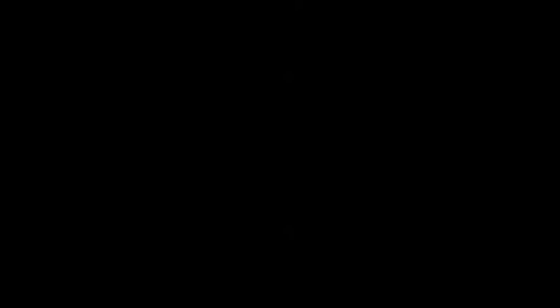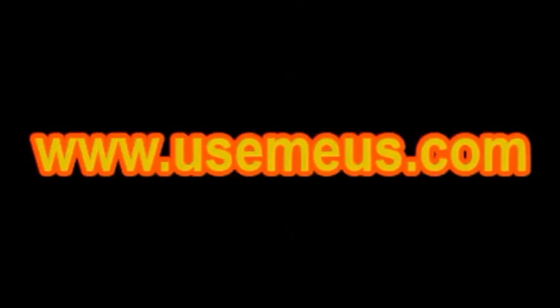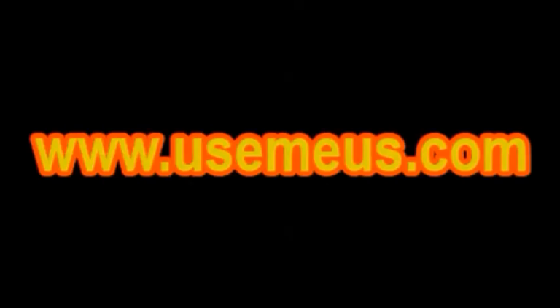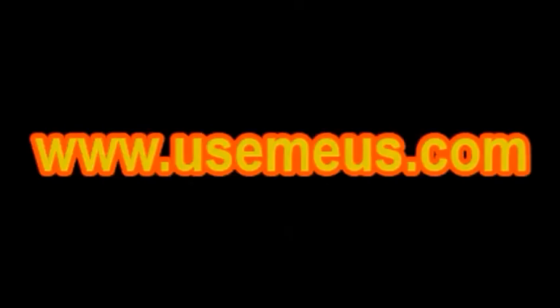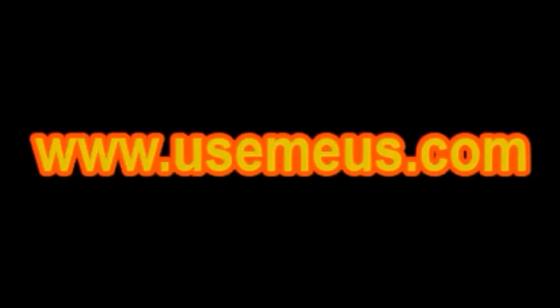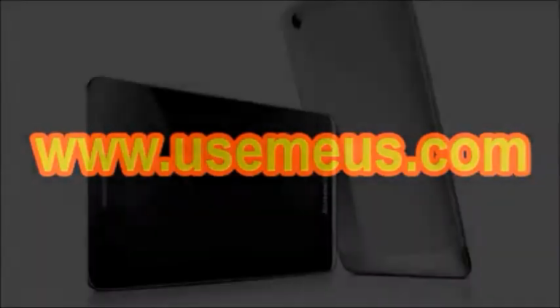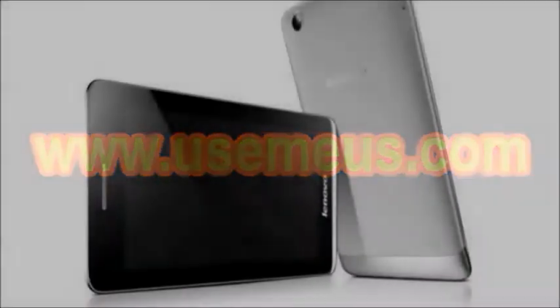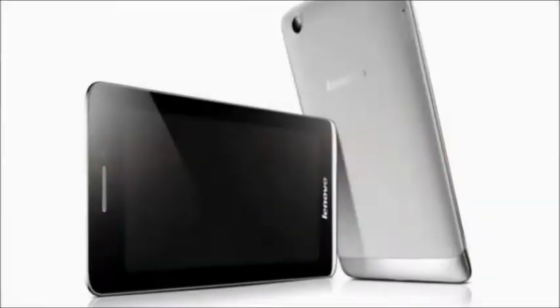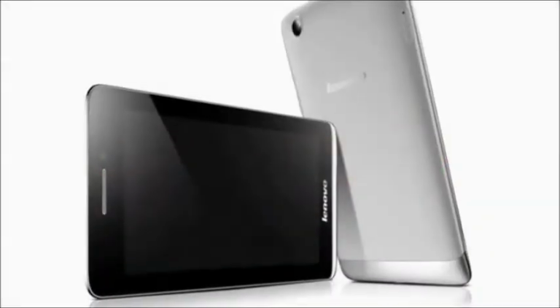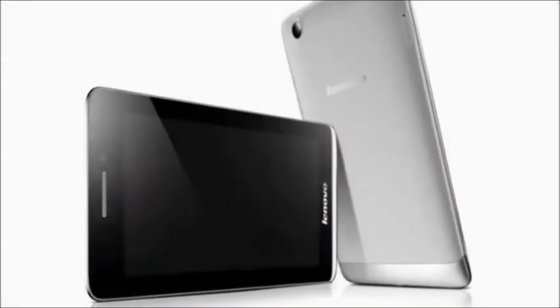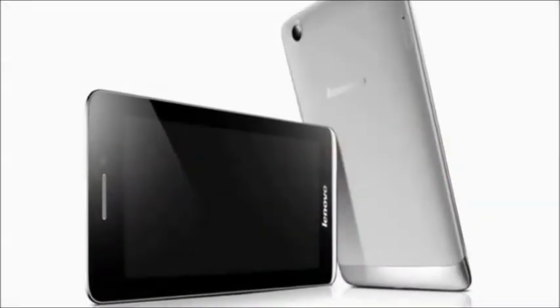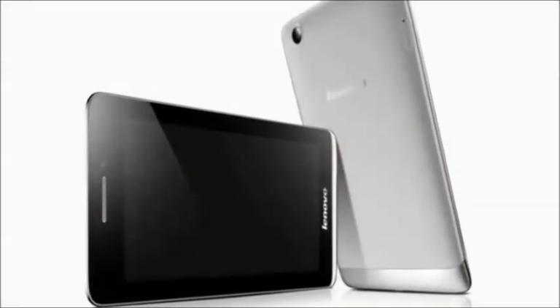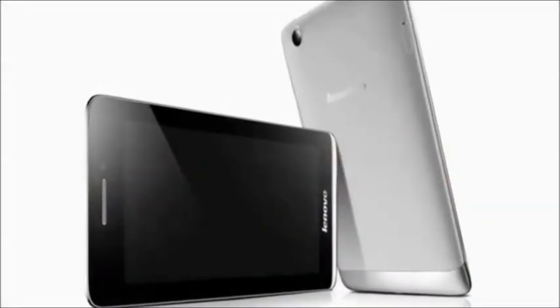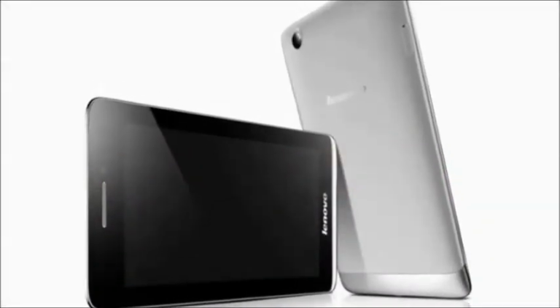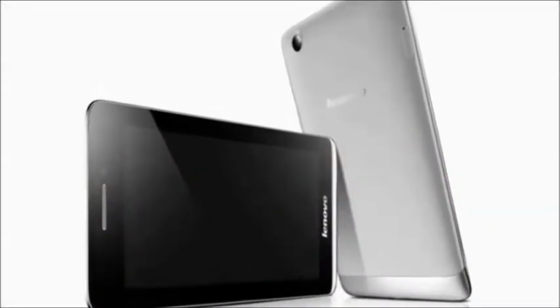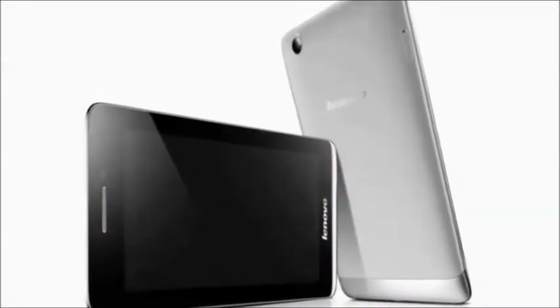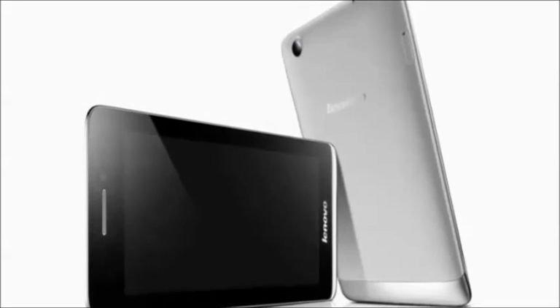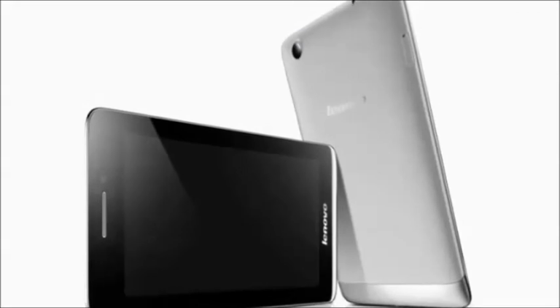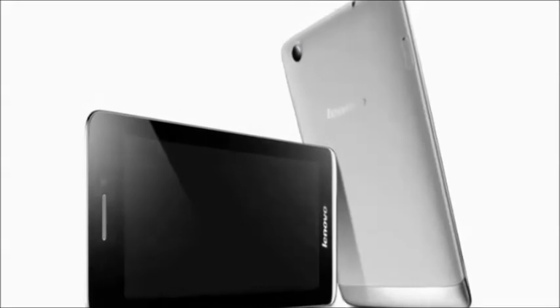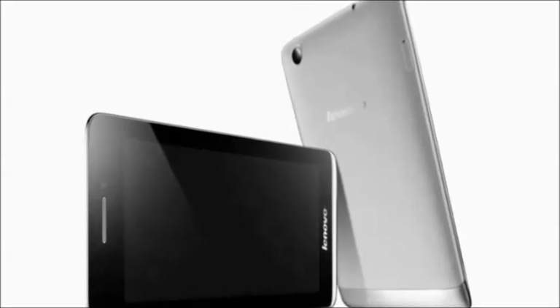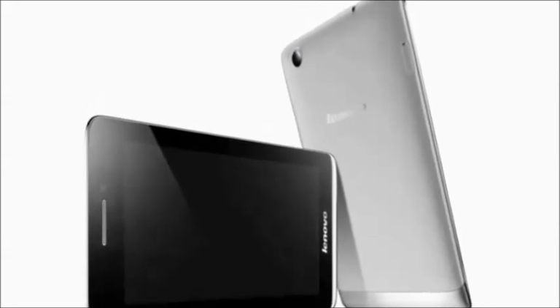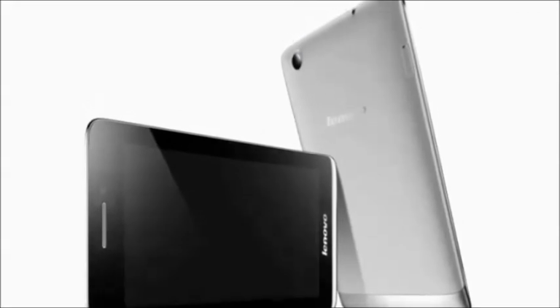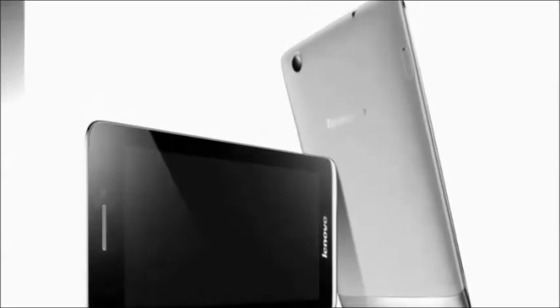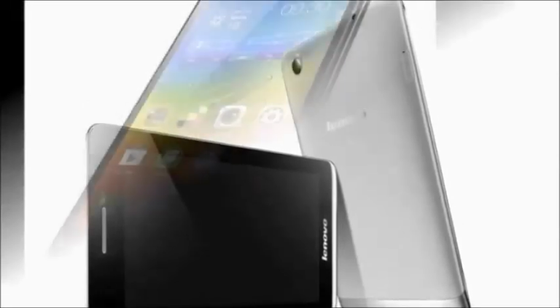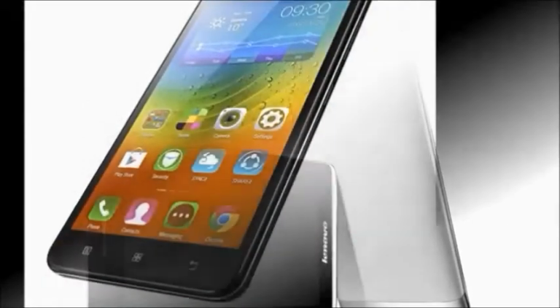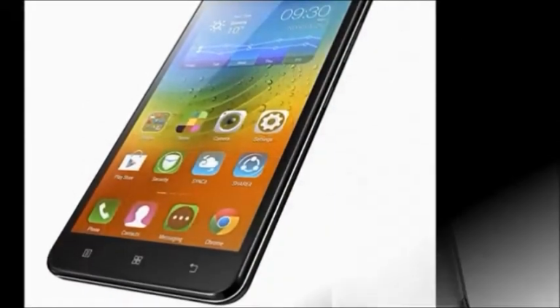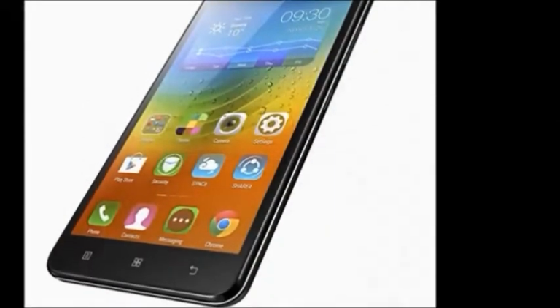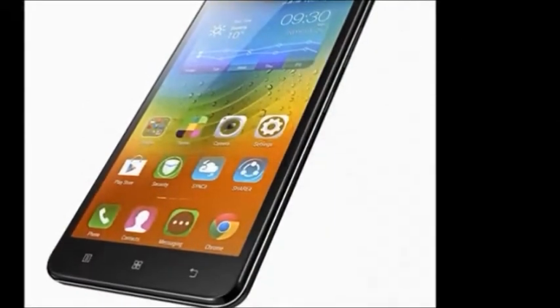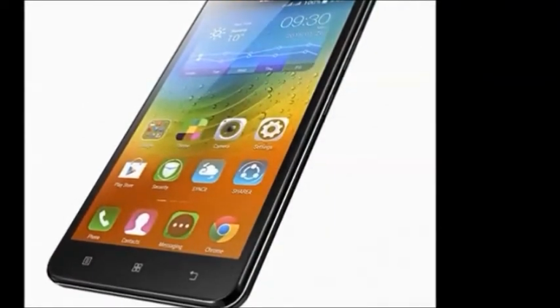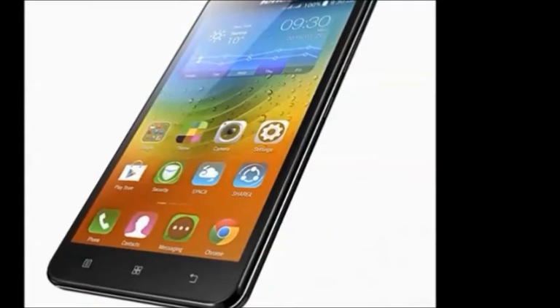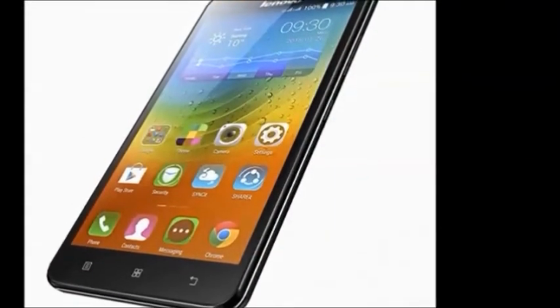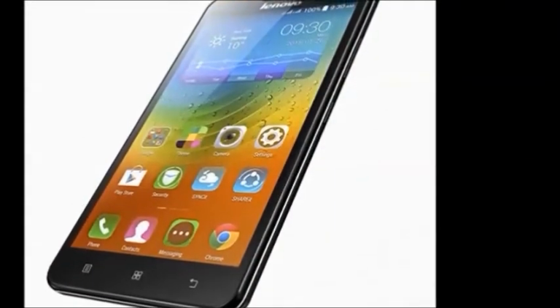Hi guys, how are you? Welcome to DreamView. I will tell you about the Lenovo A5000 smartphone. First of all, I will explain to you the Lenovo A5000 features.